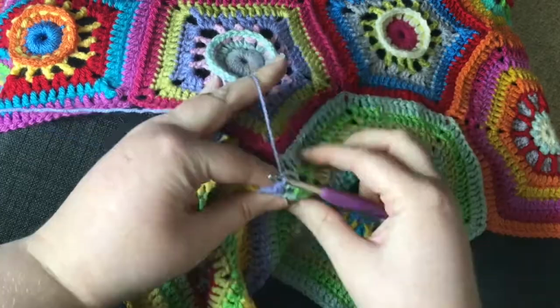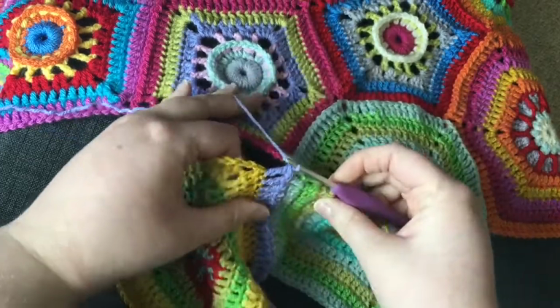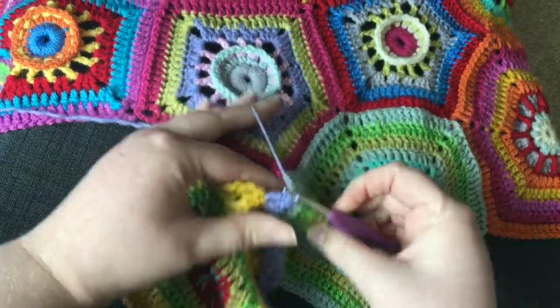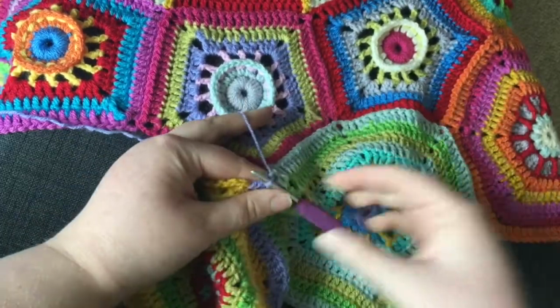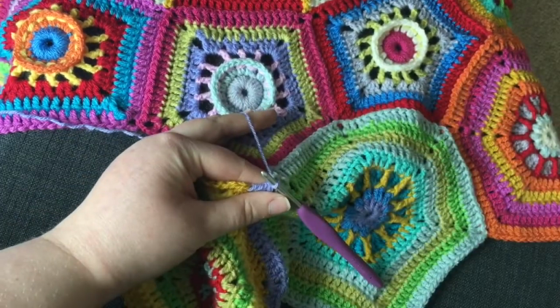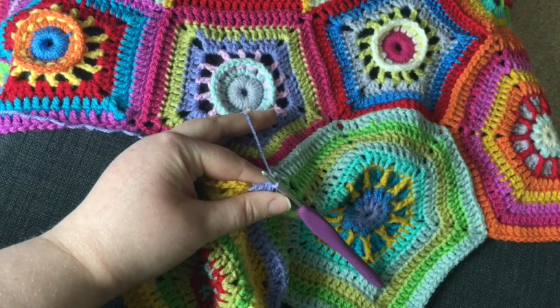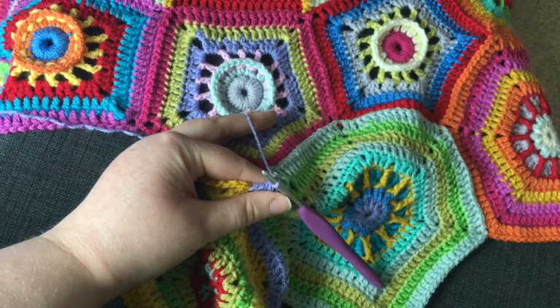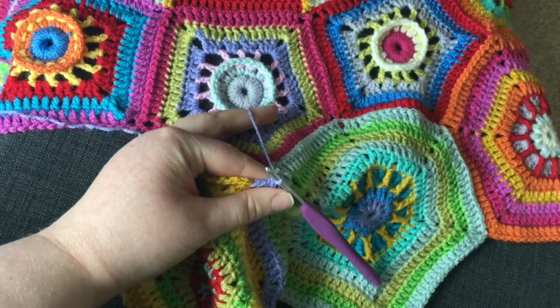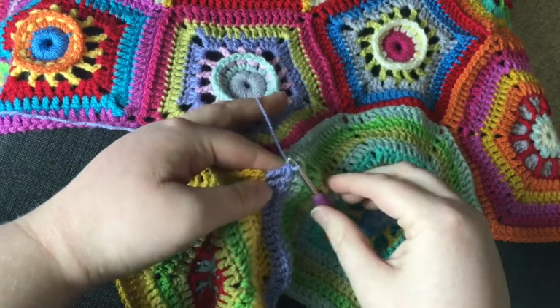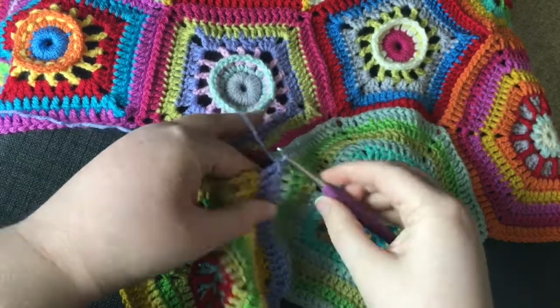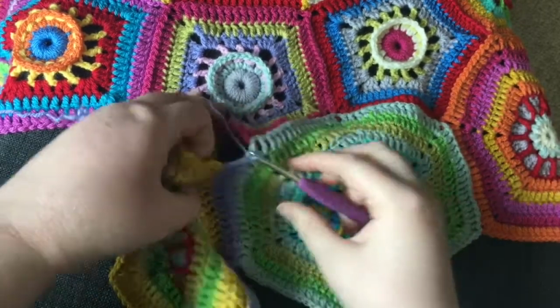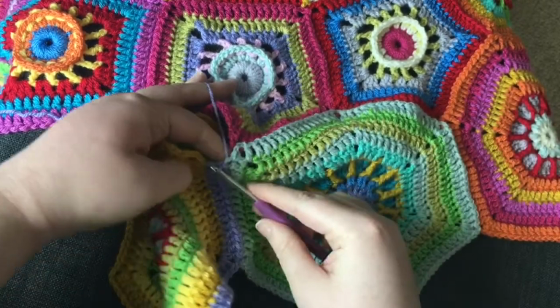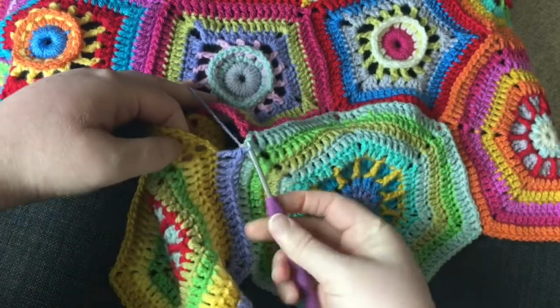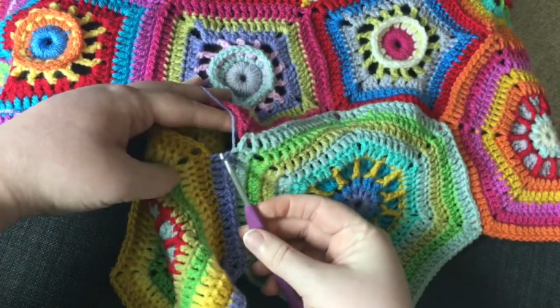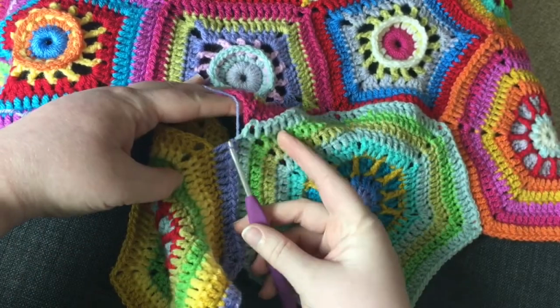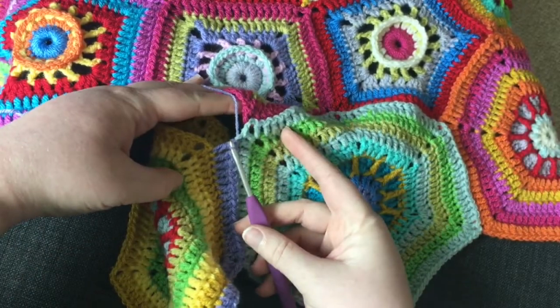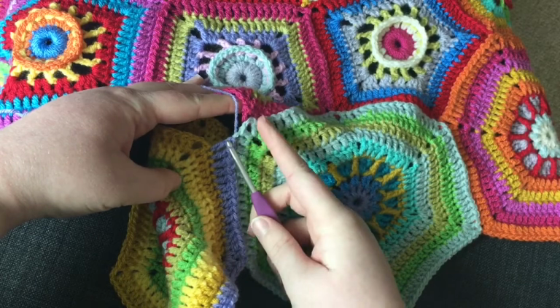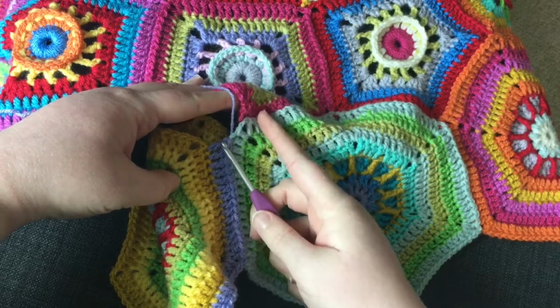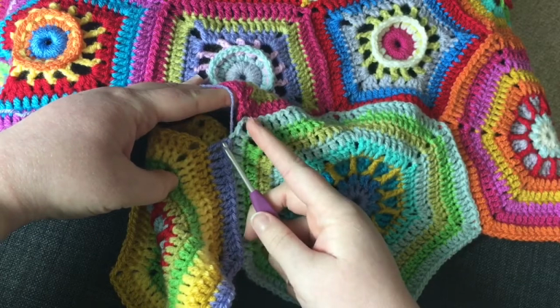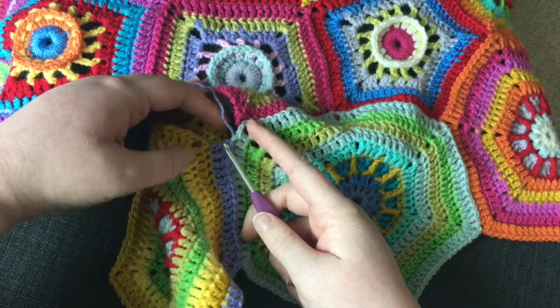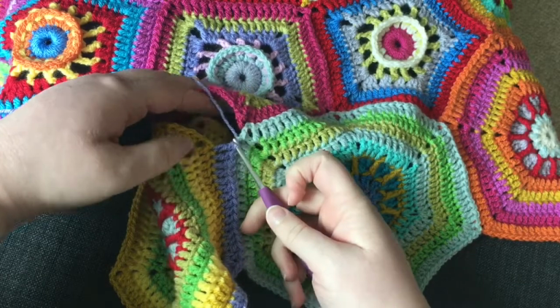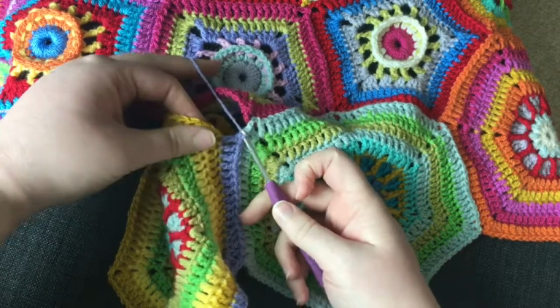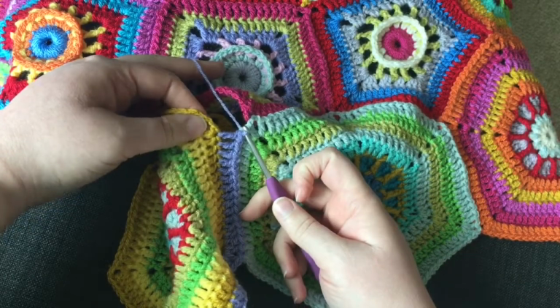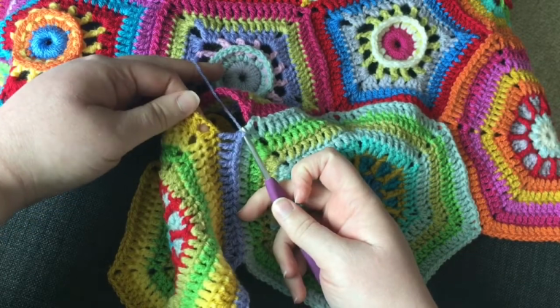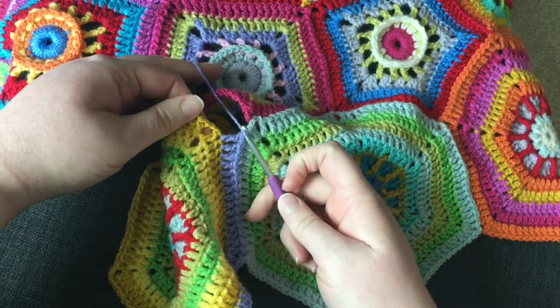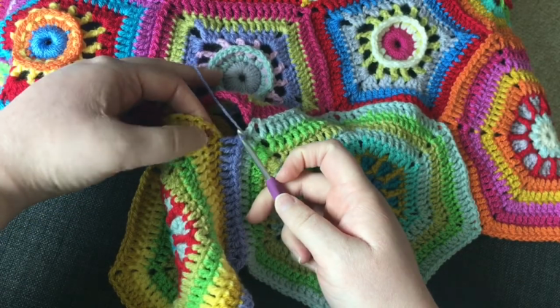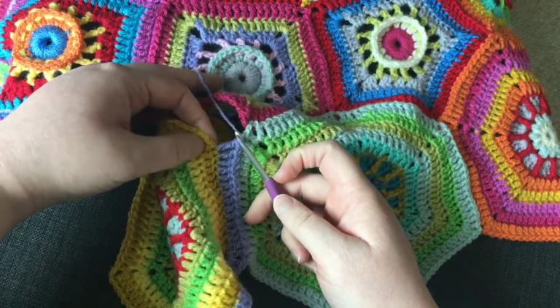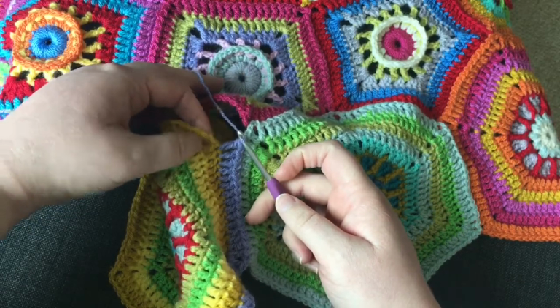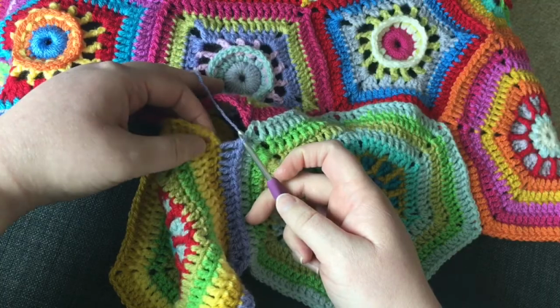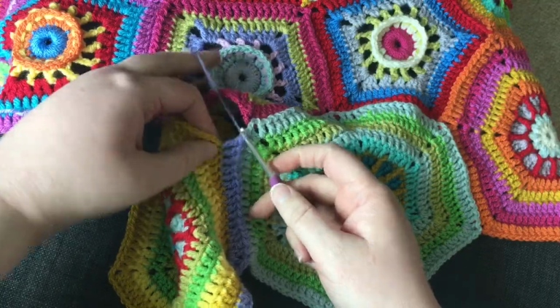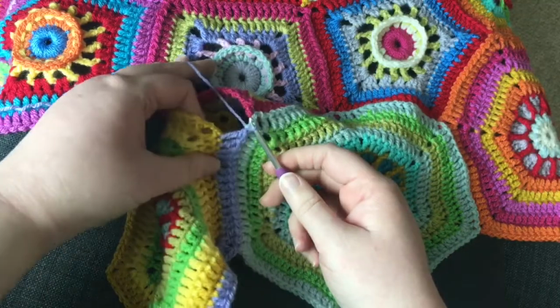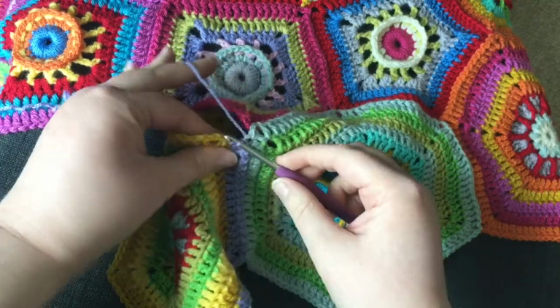Now you might think at this point that it looks like you've got more stitches on your existing hexagon than you do on this one, and that's true because don't forget you still need to do your double crochet into the corners.